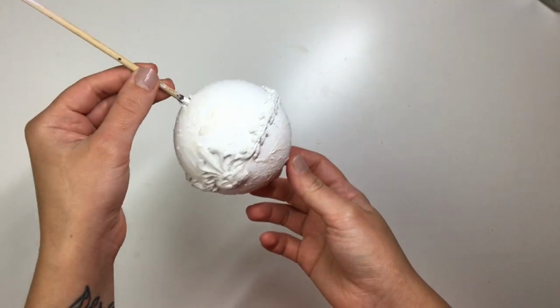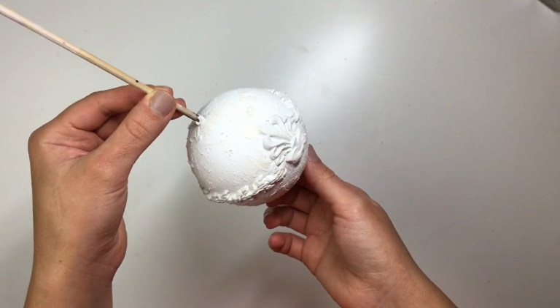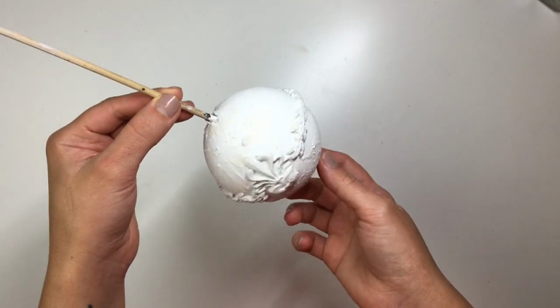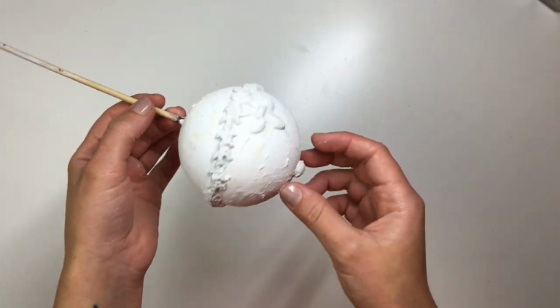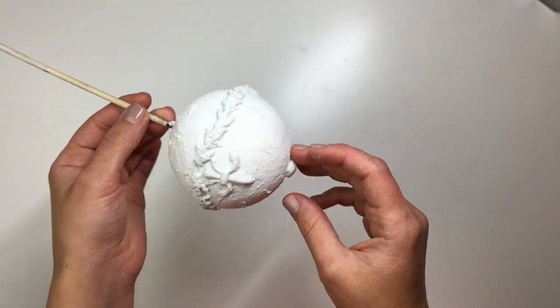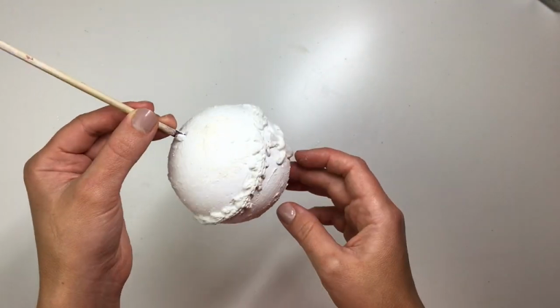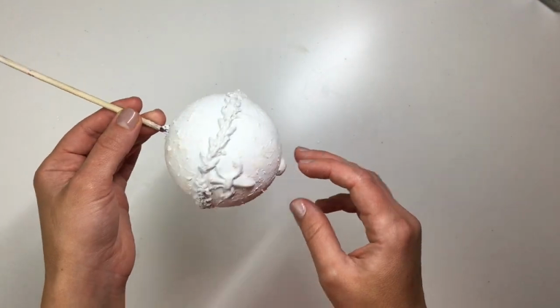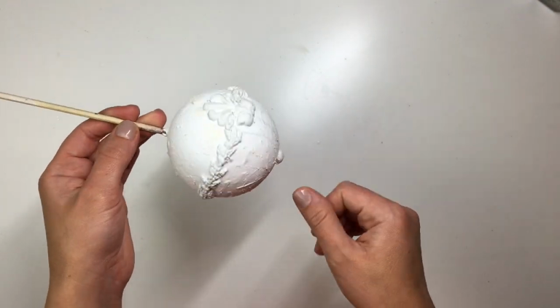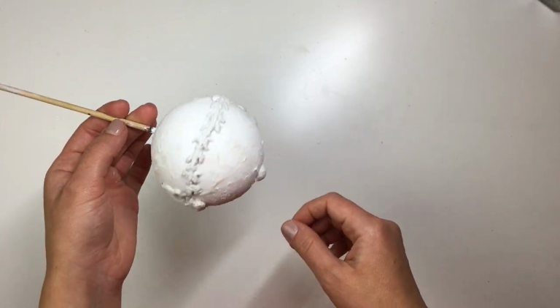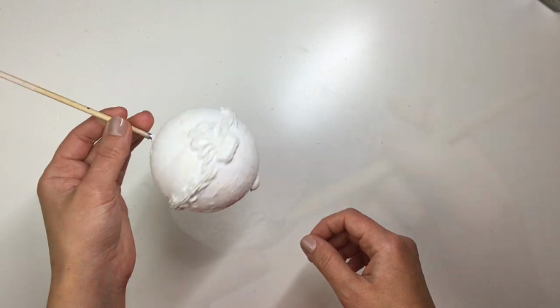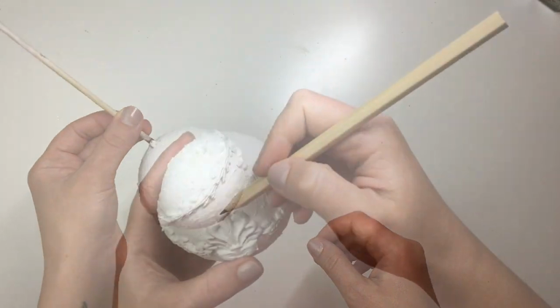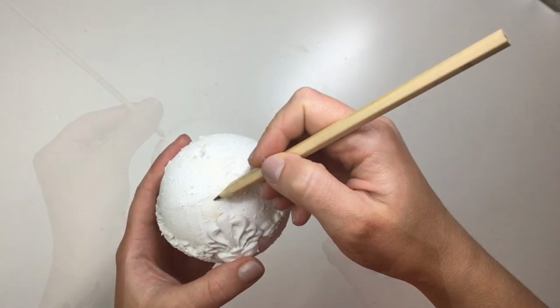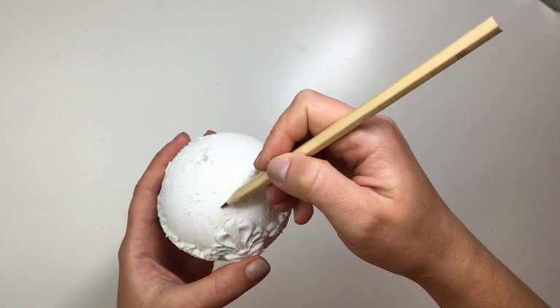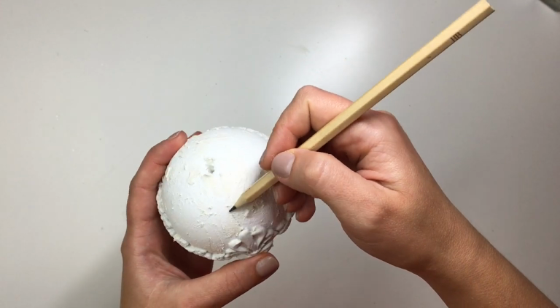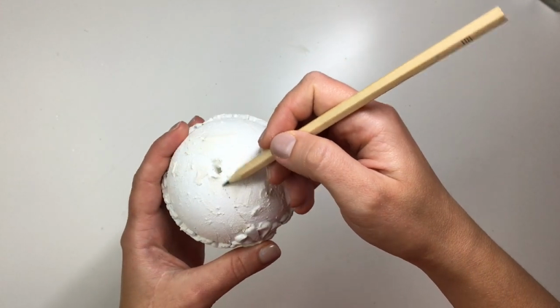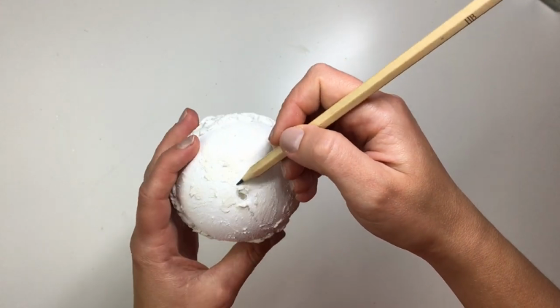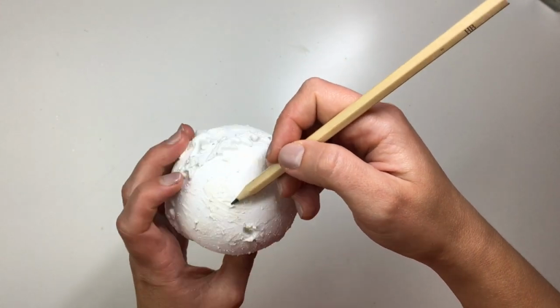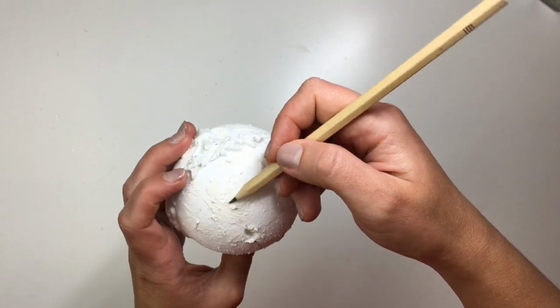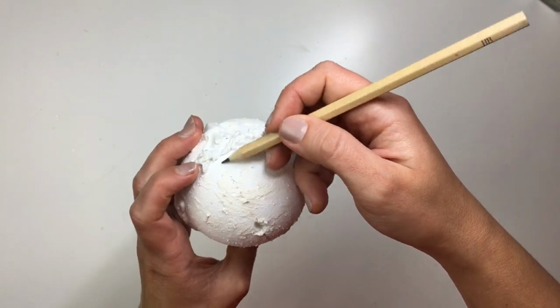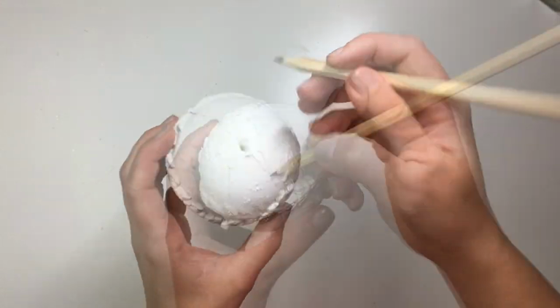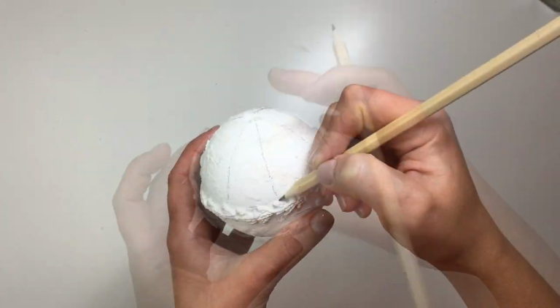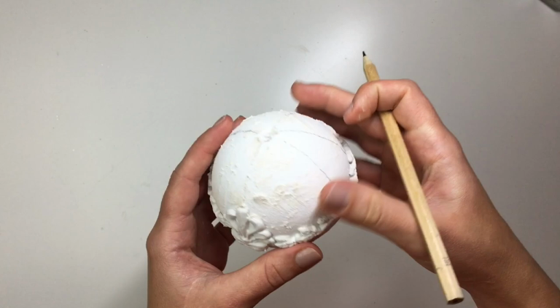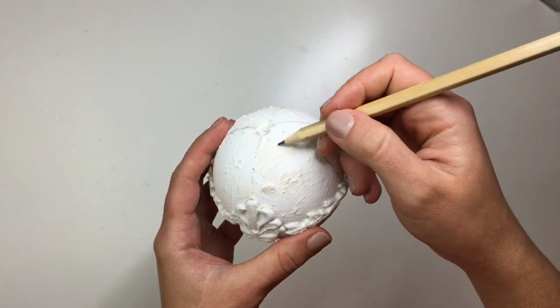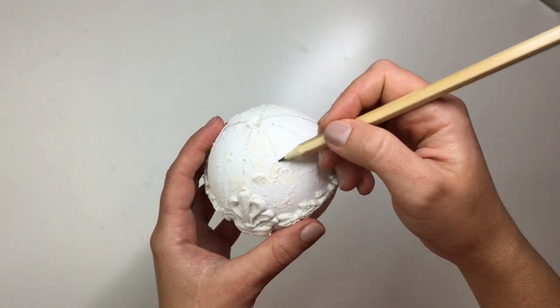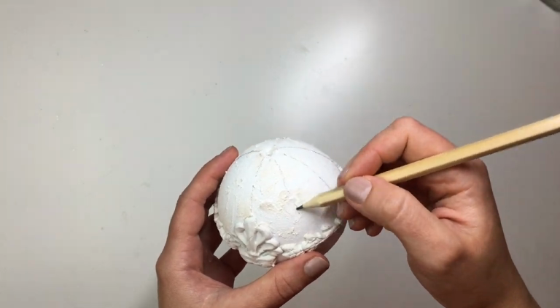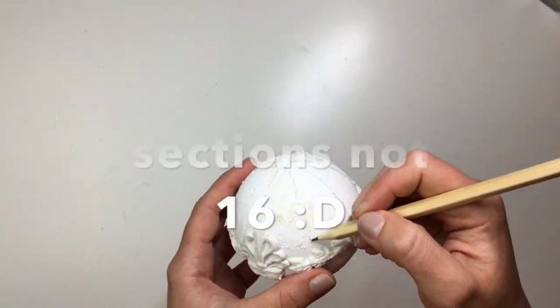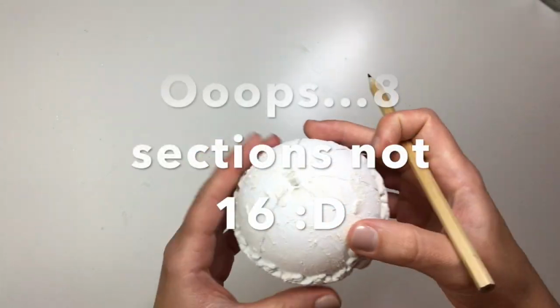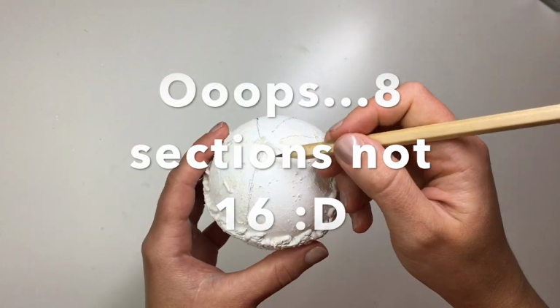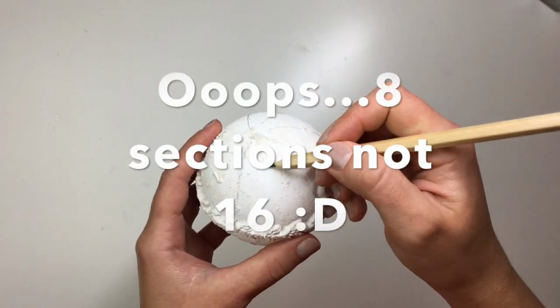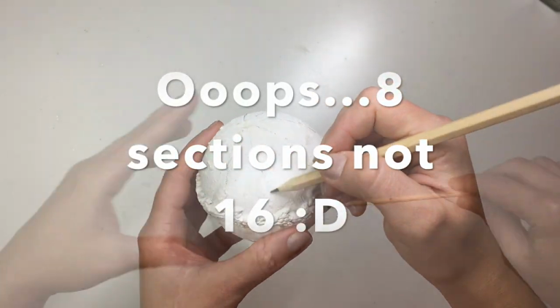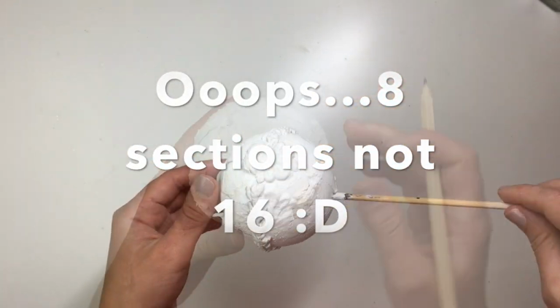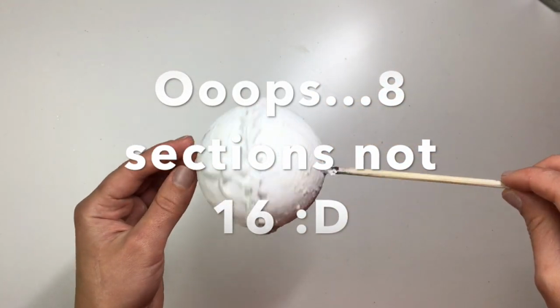I left it to dry for about 24 hours. Now that the clay and the filler were dry, I once again took my pencil and divided each side of the bauble into 16 parts.